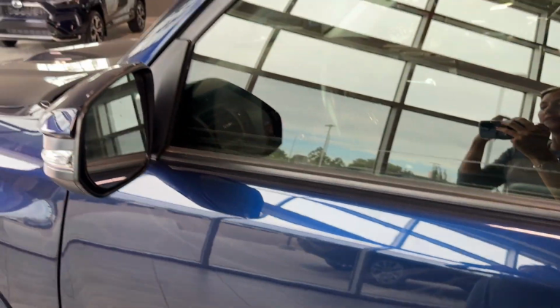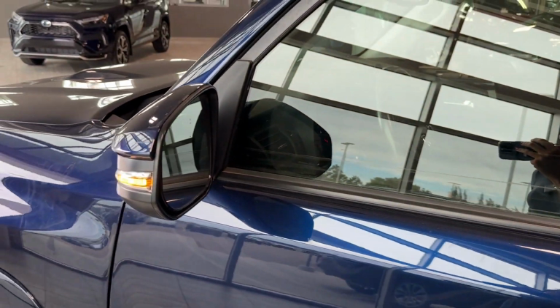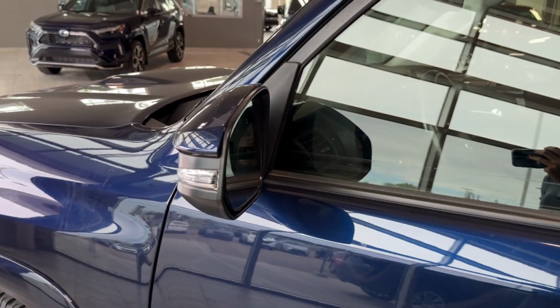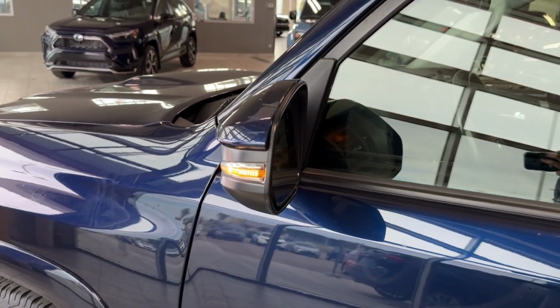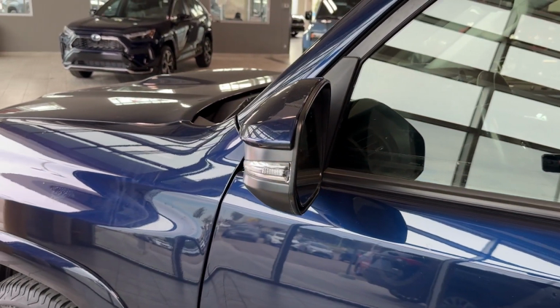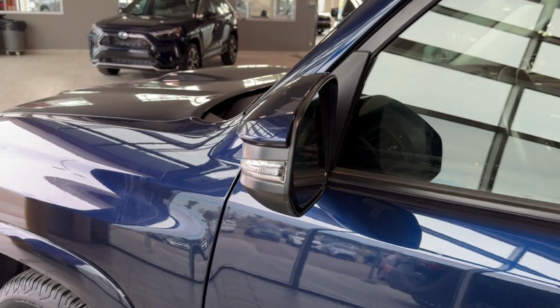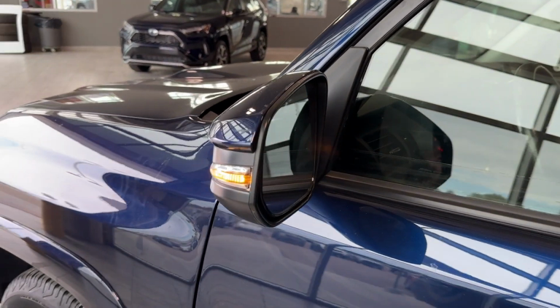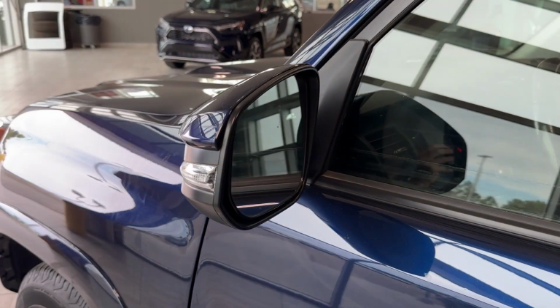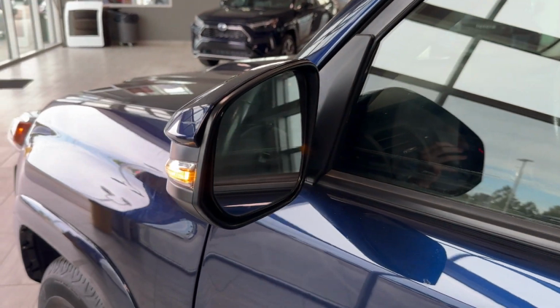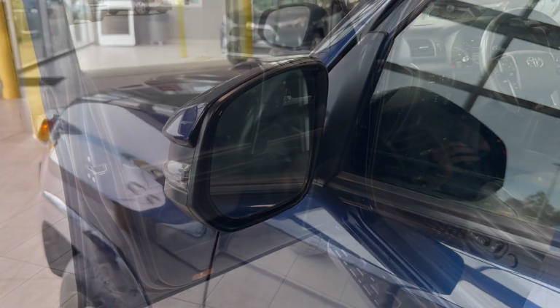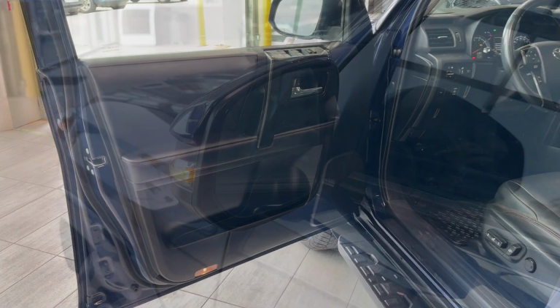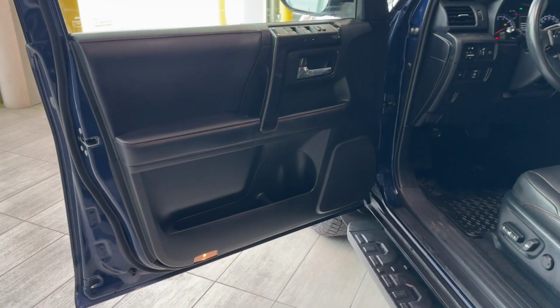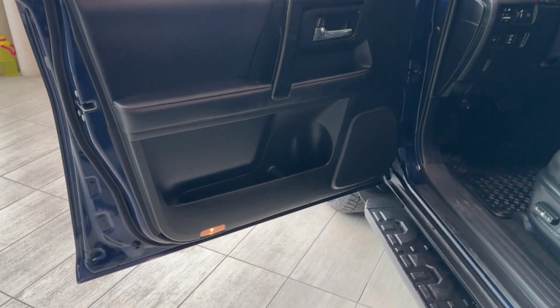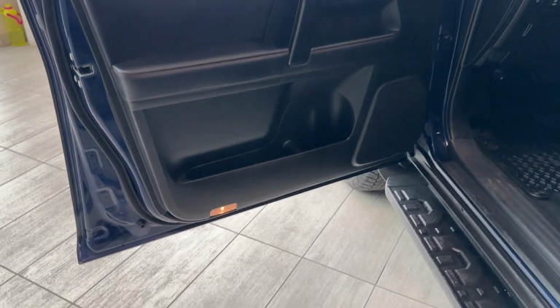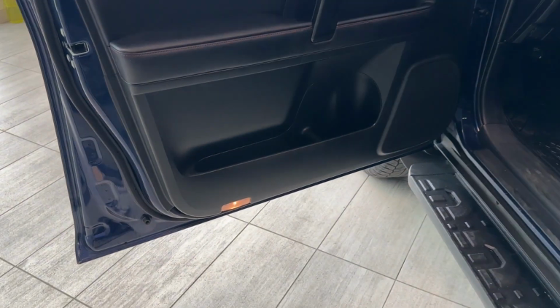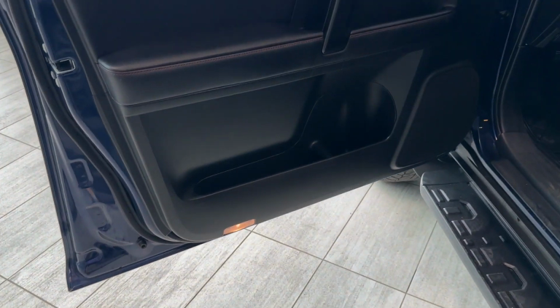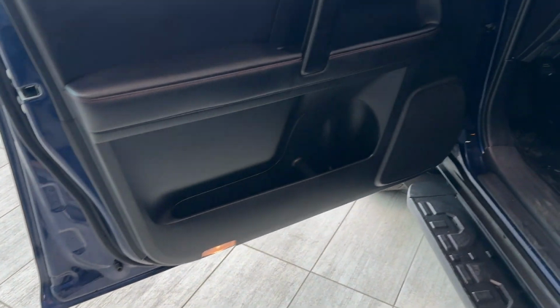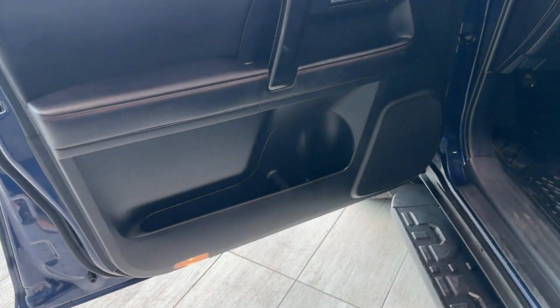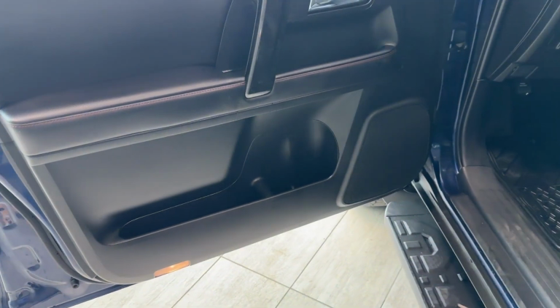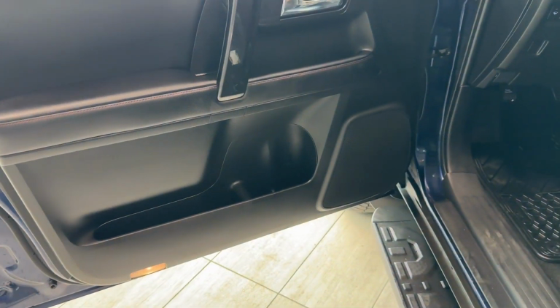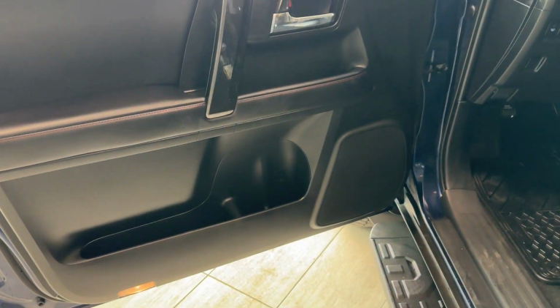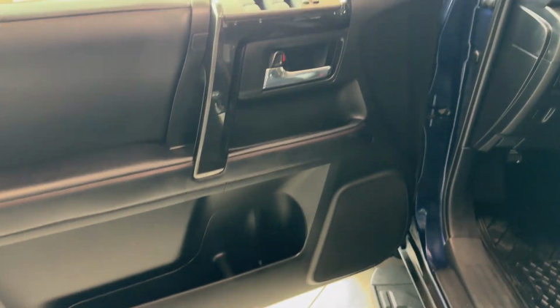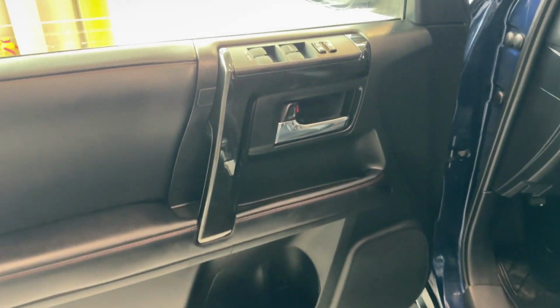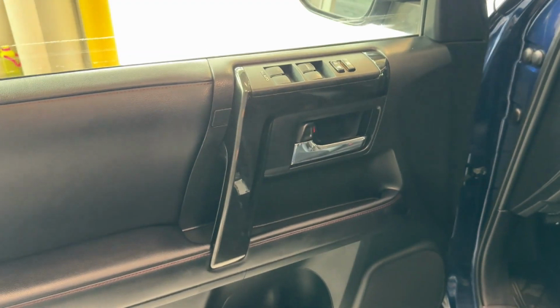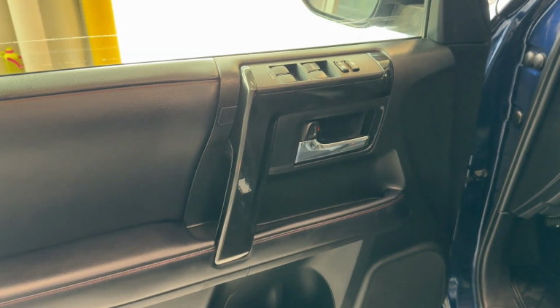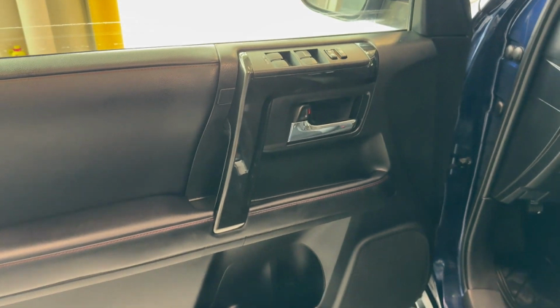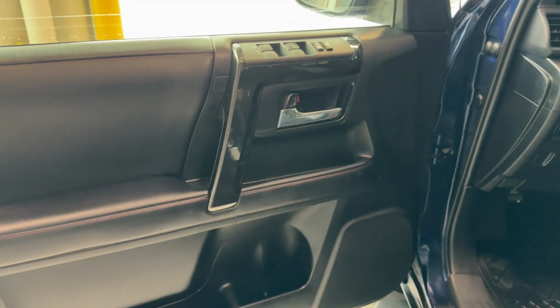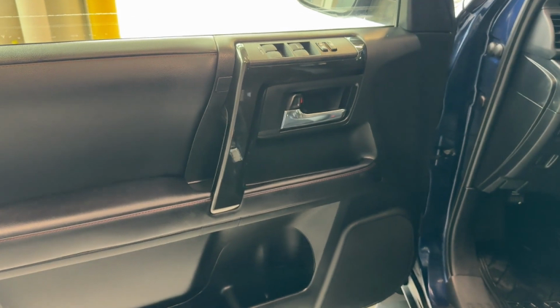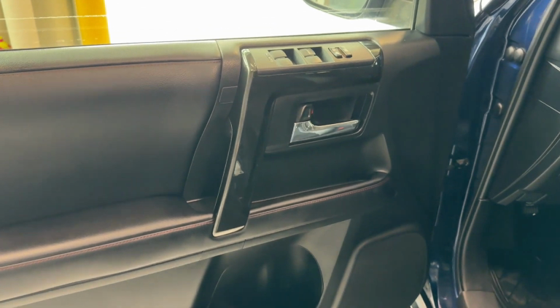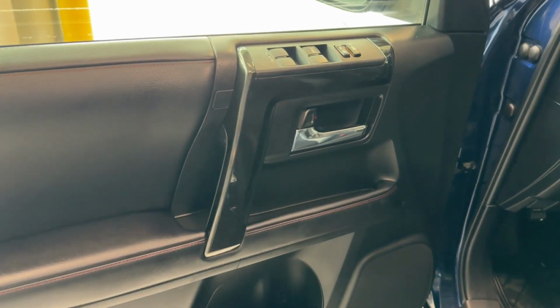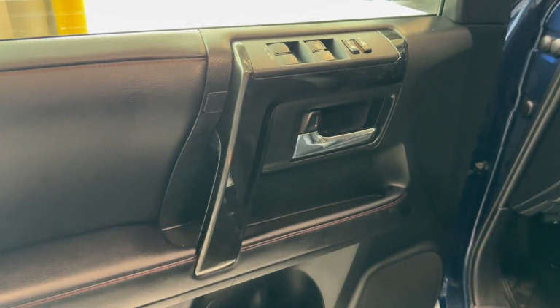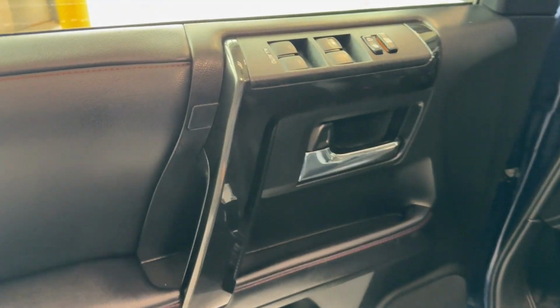The exterior mirrors have integrated turning lights and they are also heated. The driver's door is equipped with illuminated entry, a speaker, bottle holders with storage compartments, some glossy black accents, and a silver door handle.